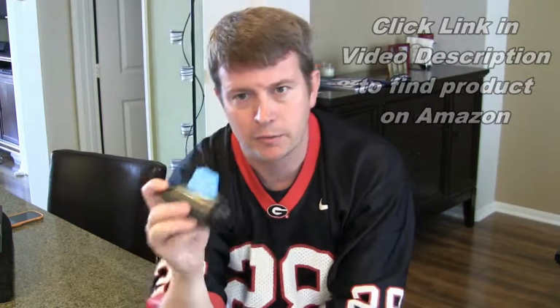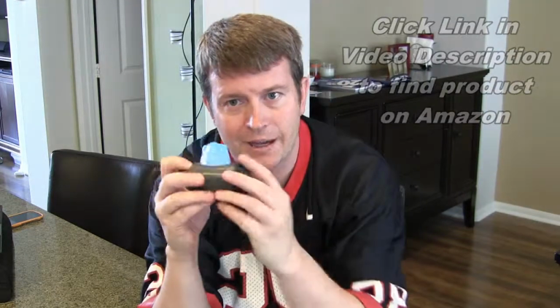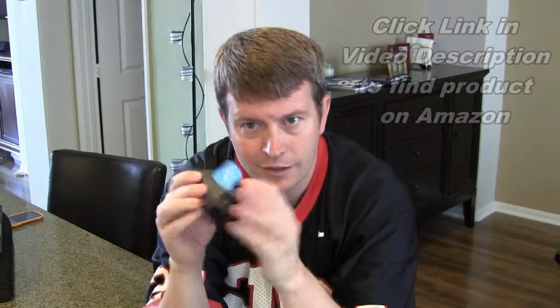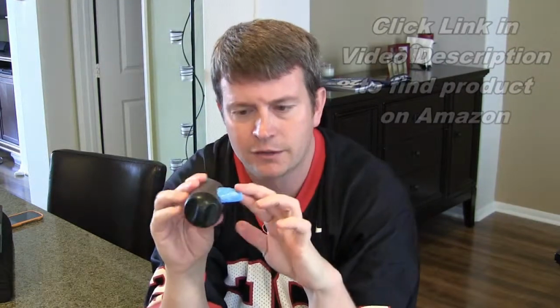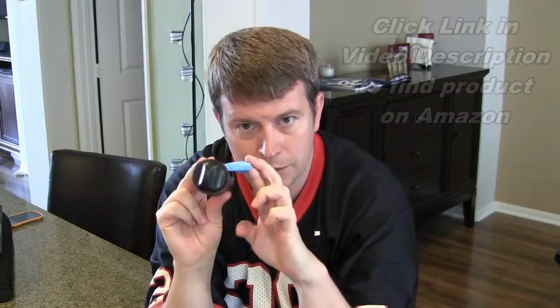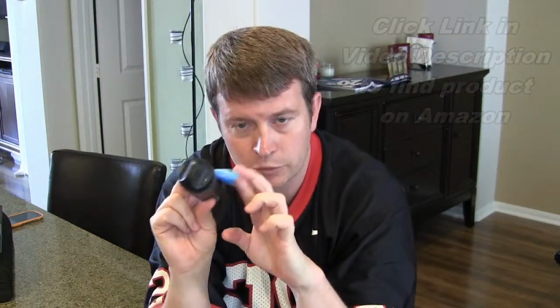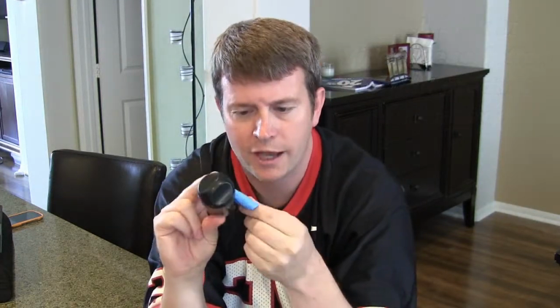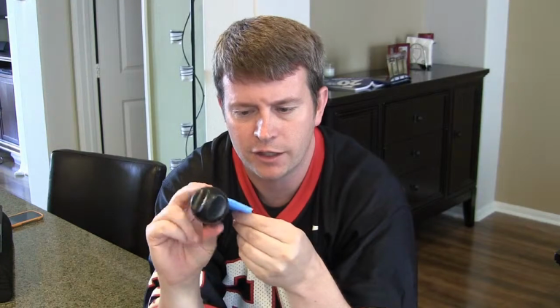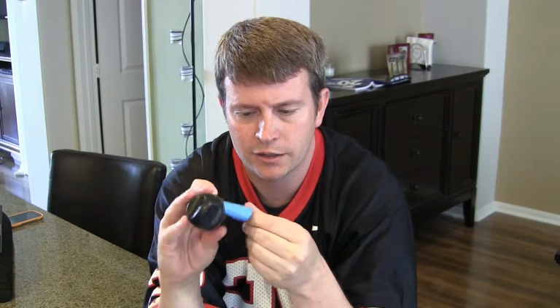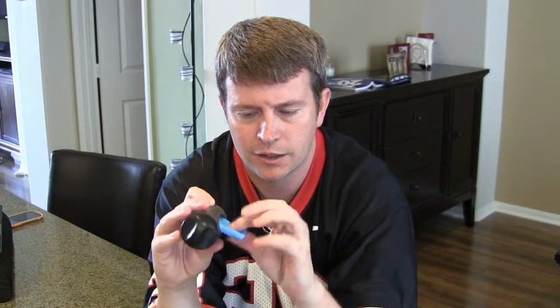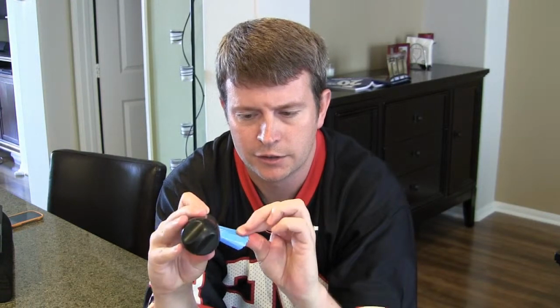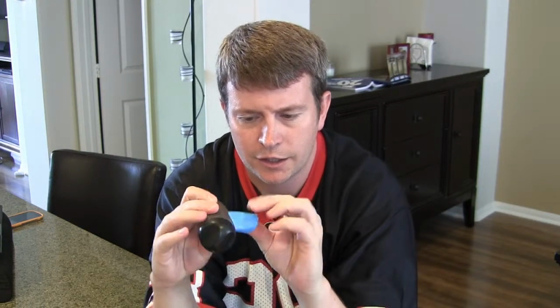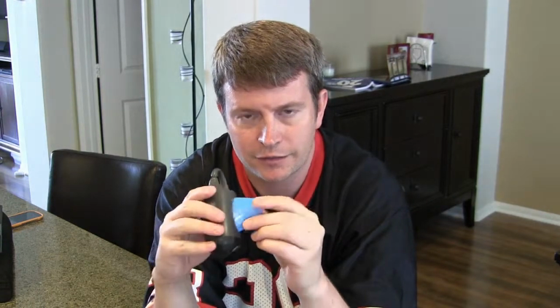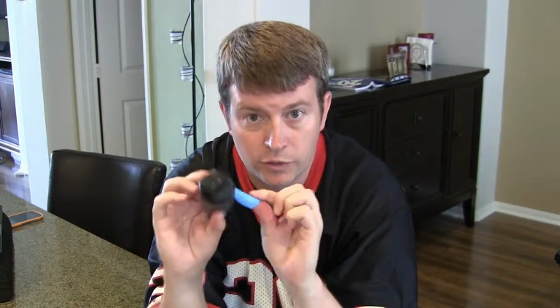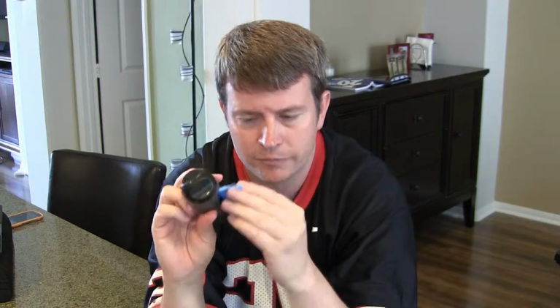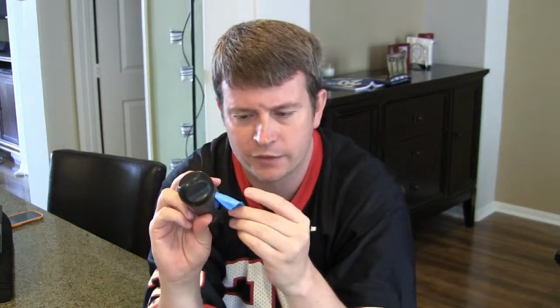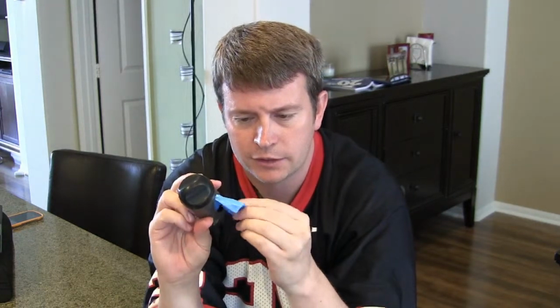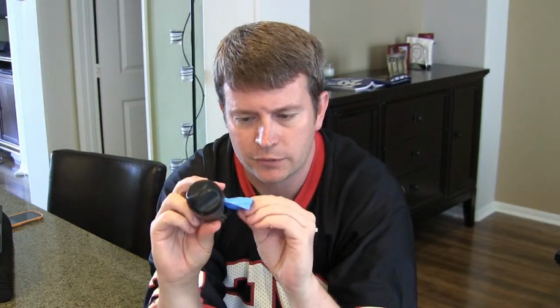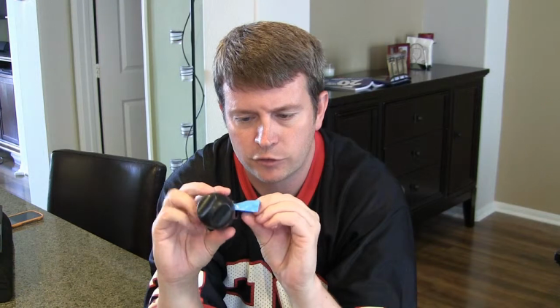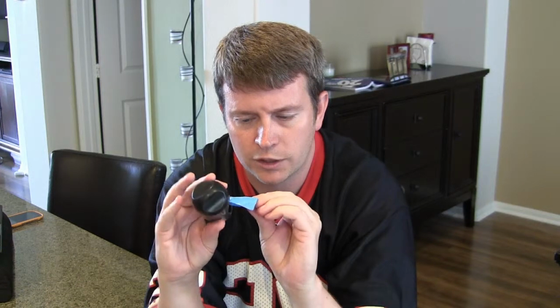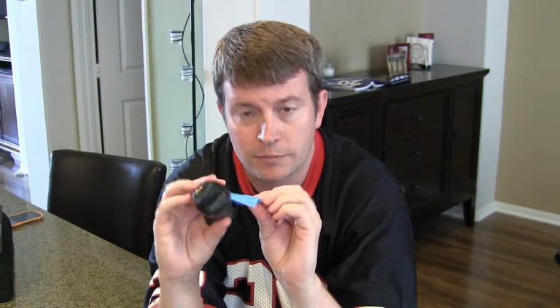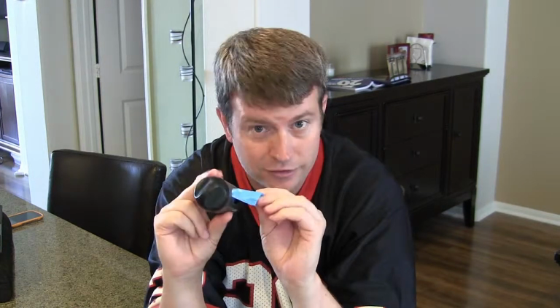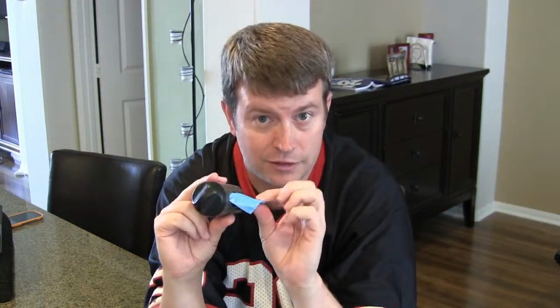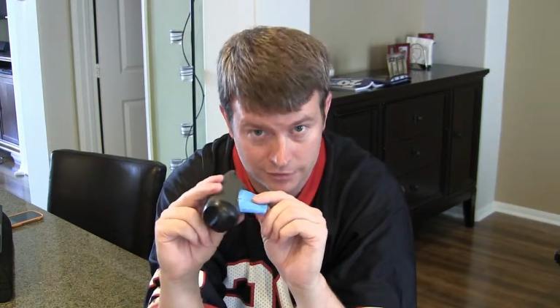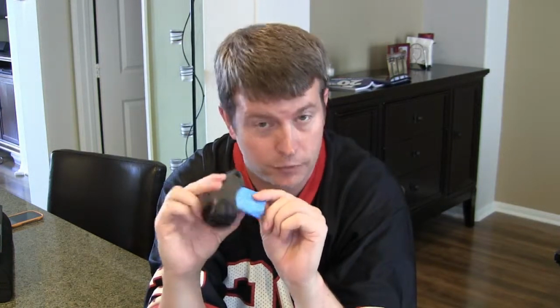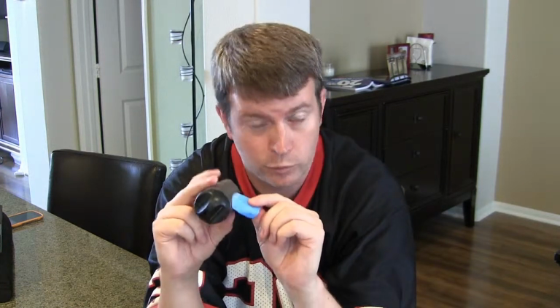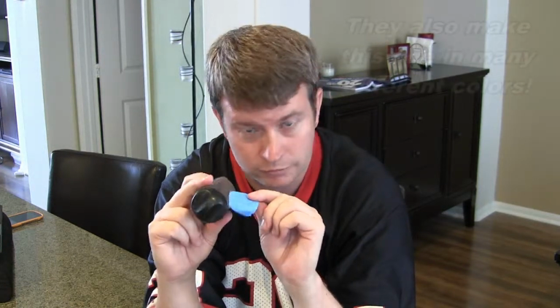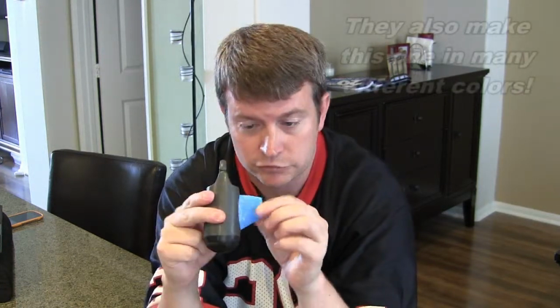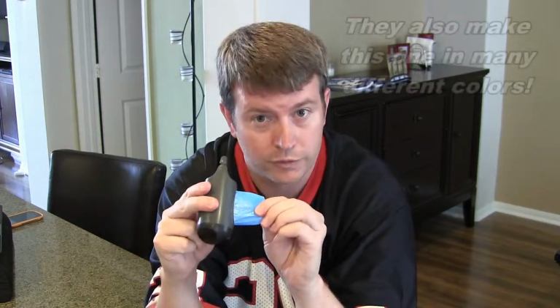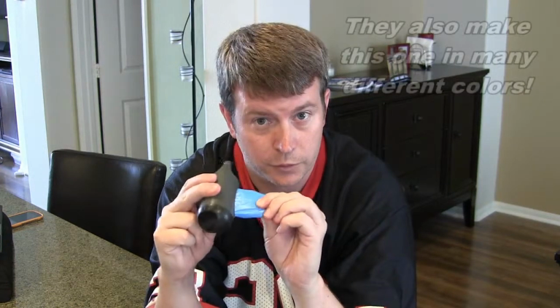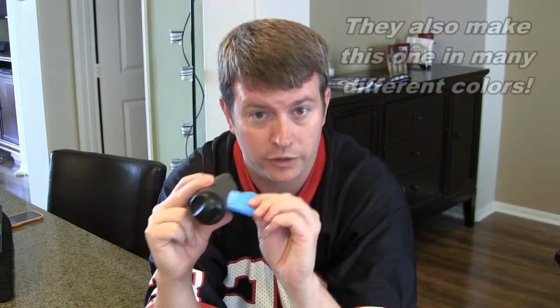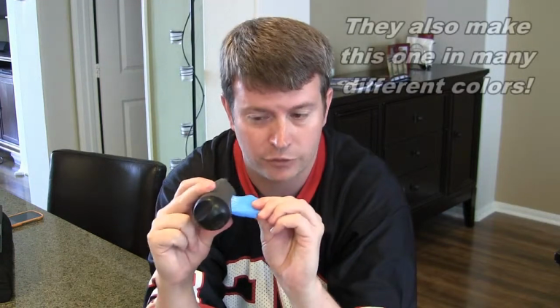The bags that Arm & Hammer produce have a scent to them that is meant to diminish the scent of the poo, which no one wants to smell any more than they have to.